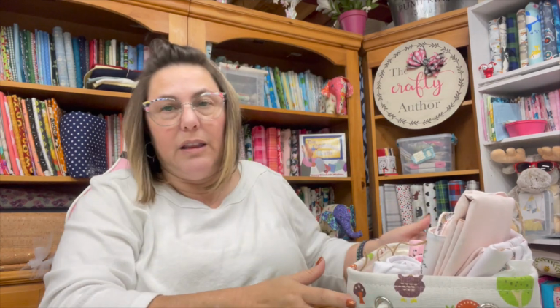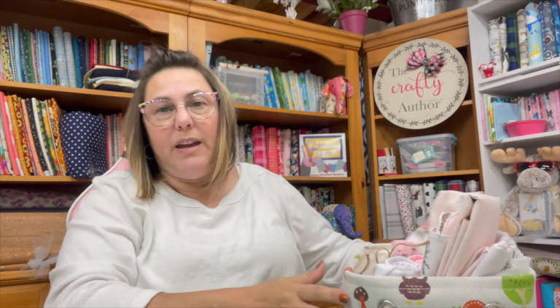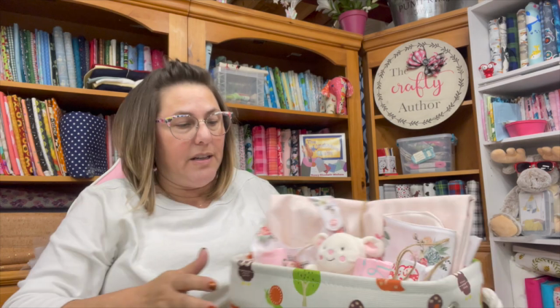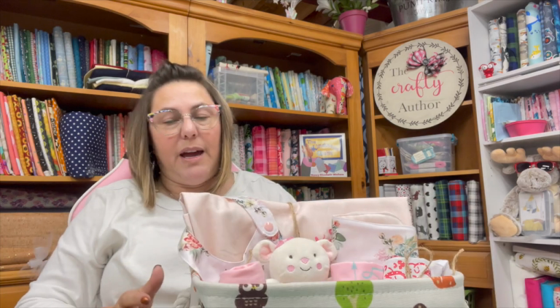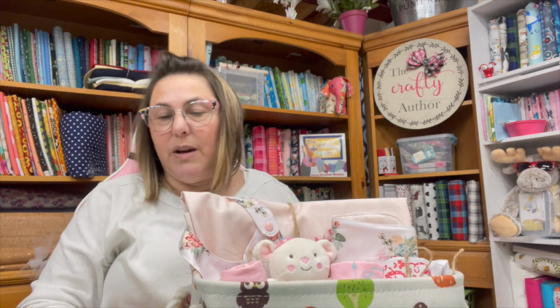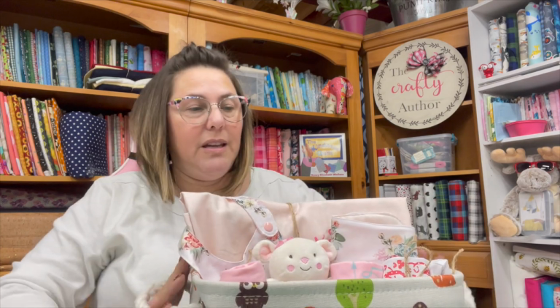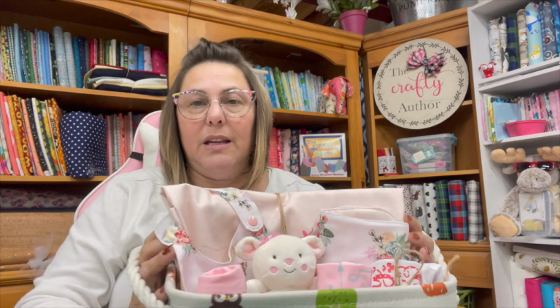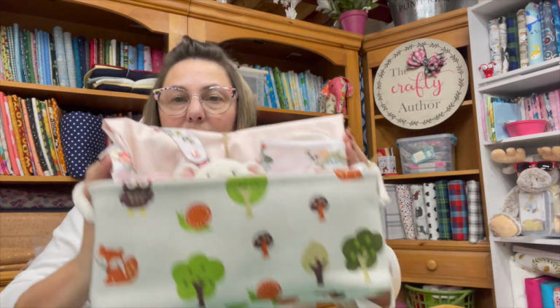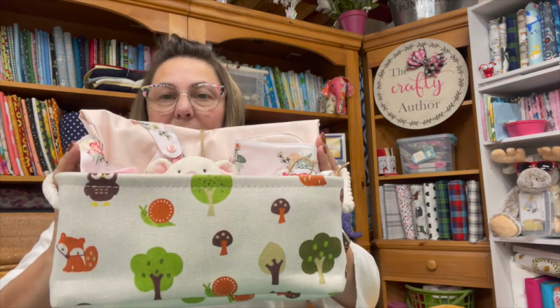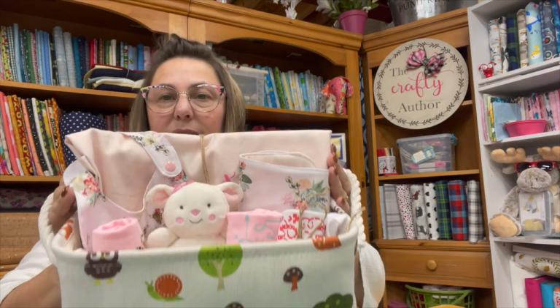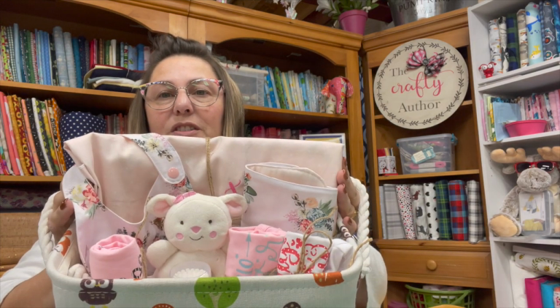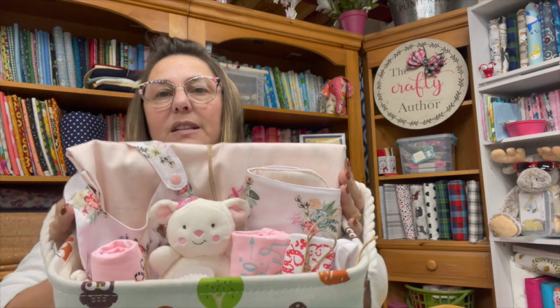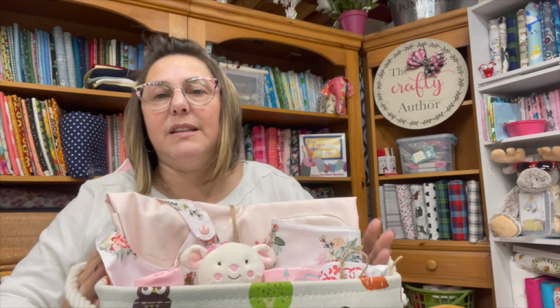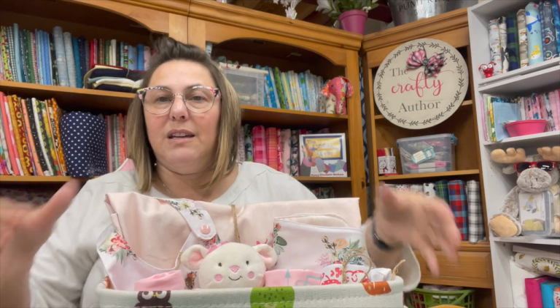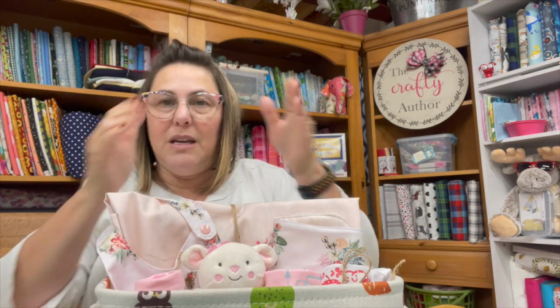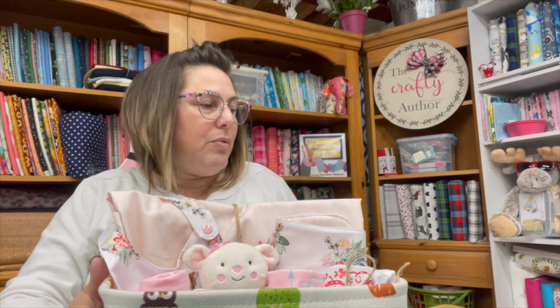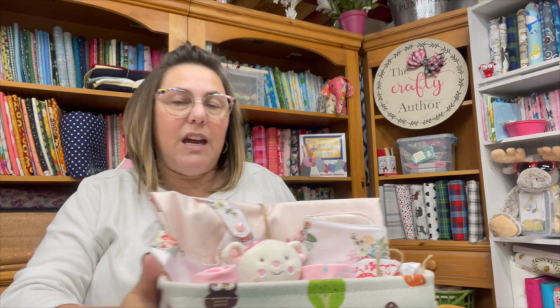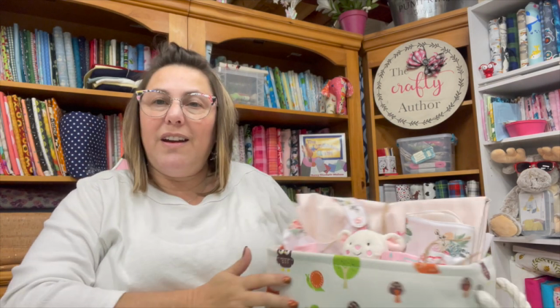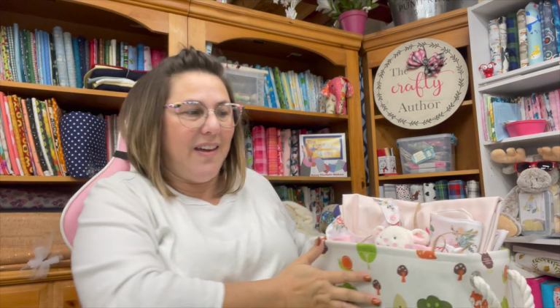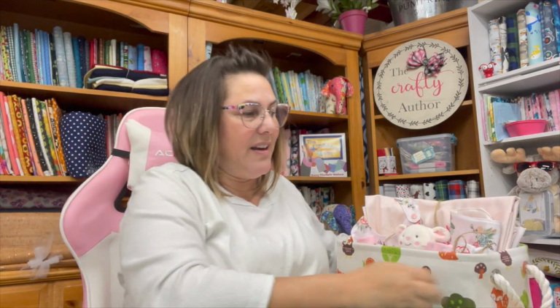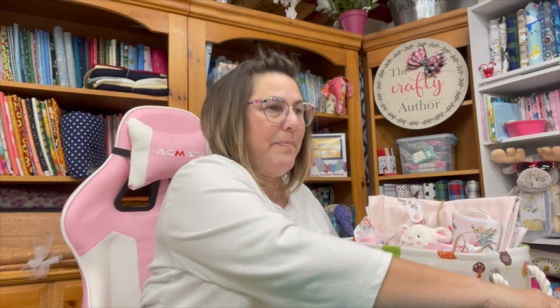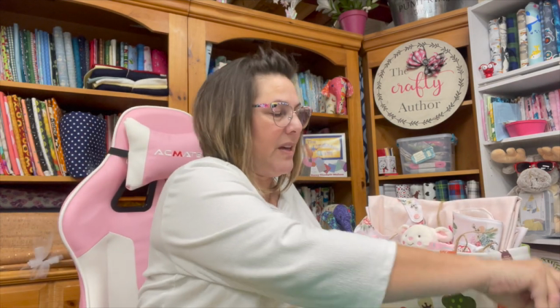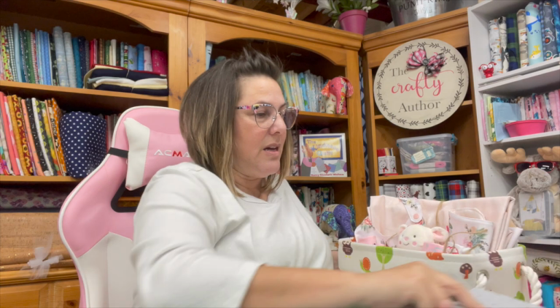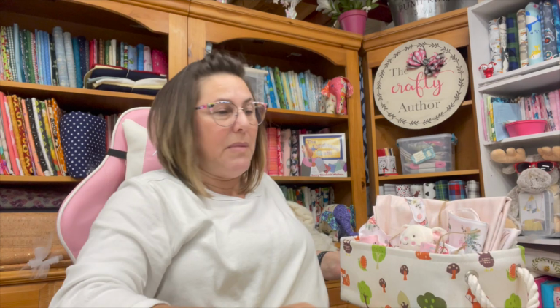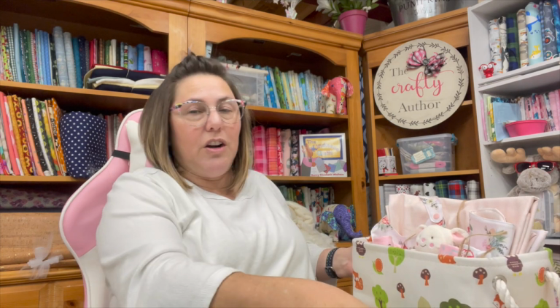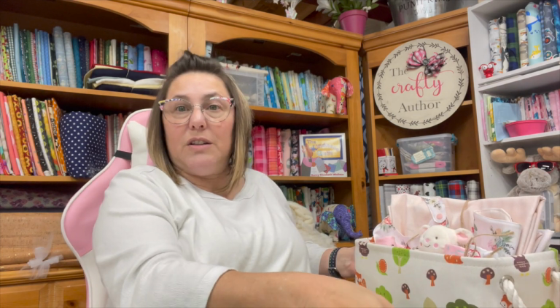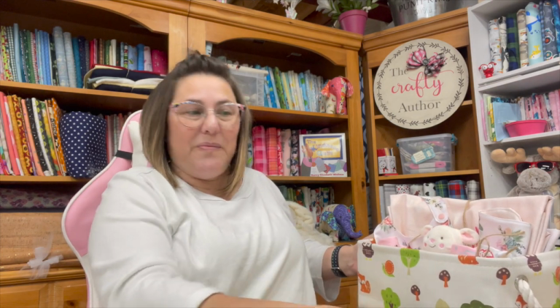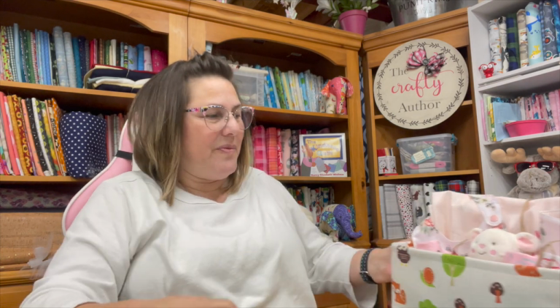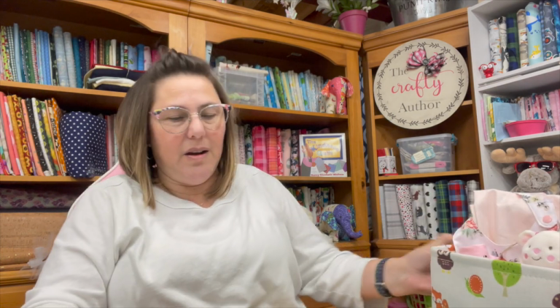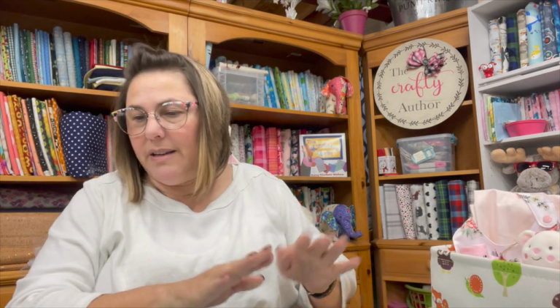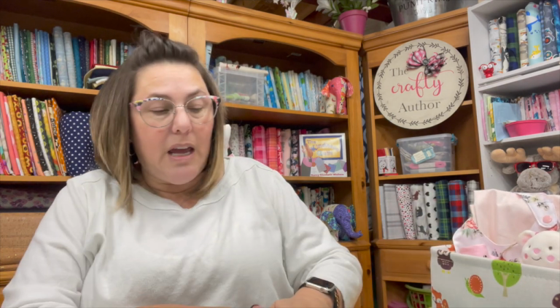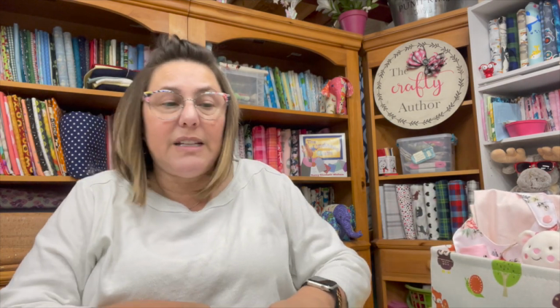That is what this little gift basket is. I just need to get some plastic wrap, put it together, make a card, and it's good to go.